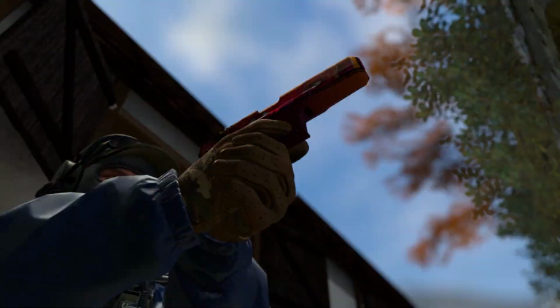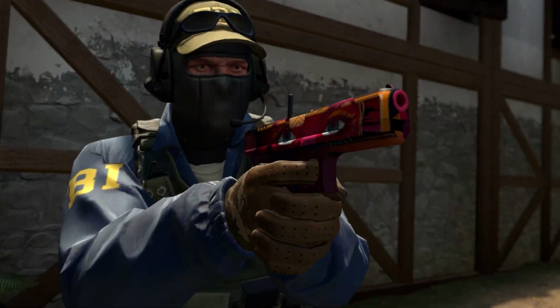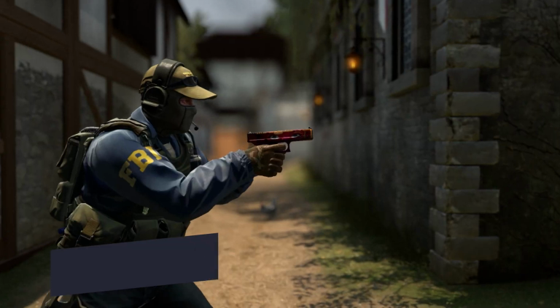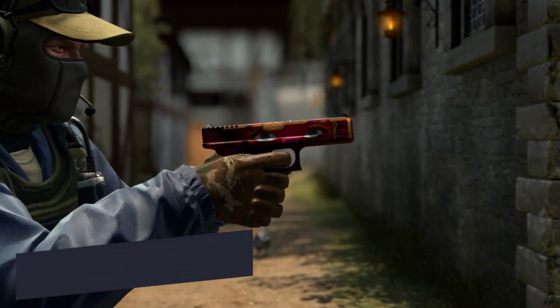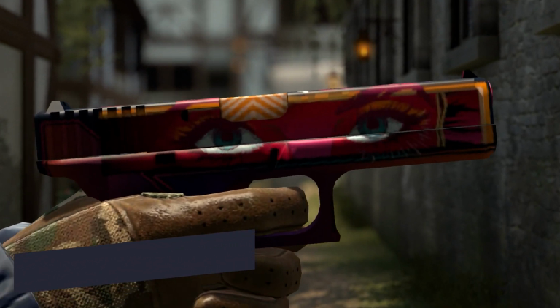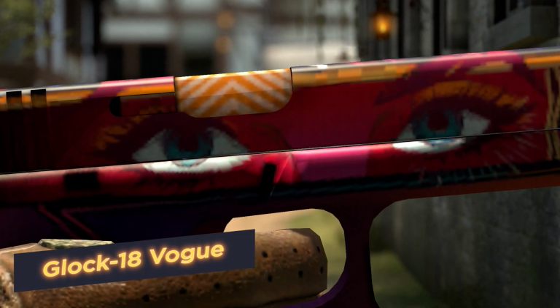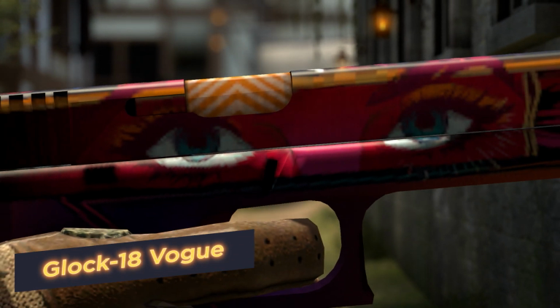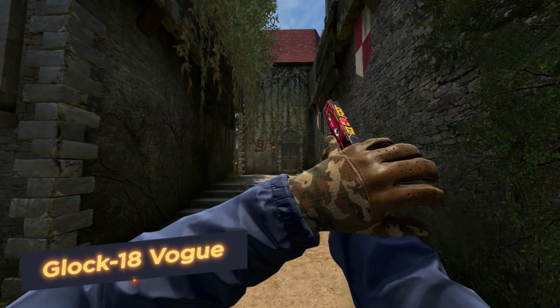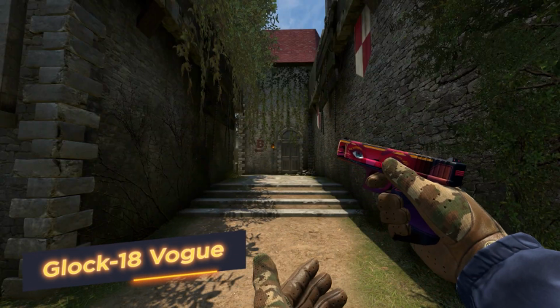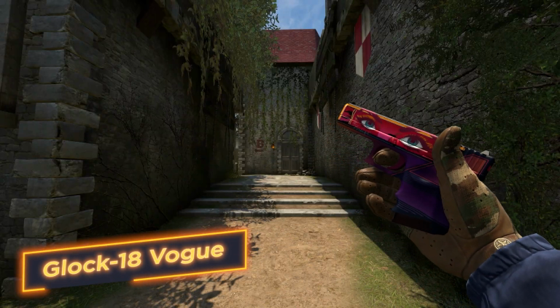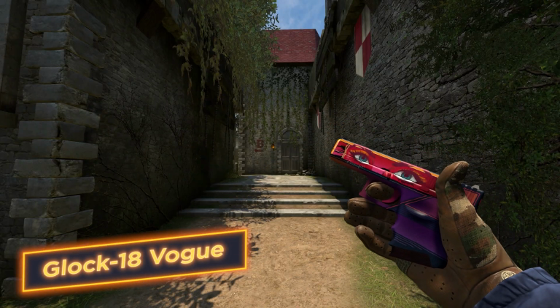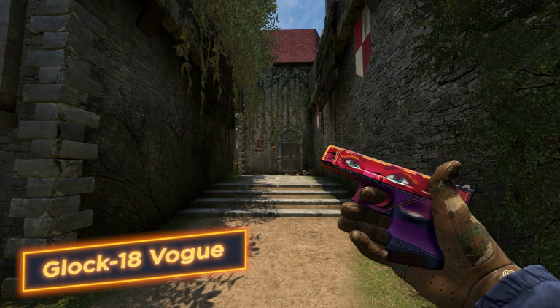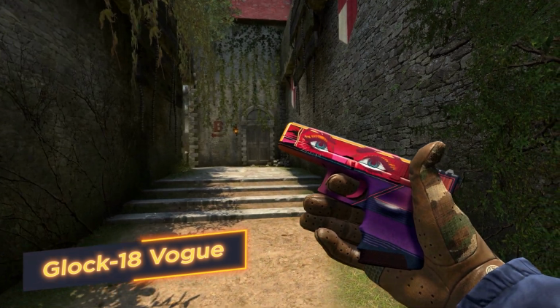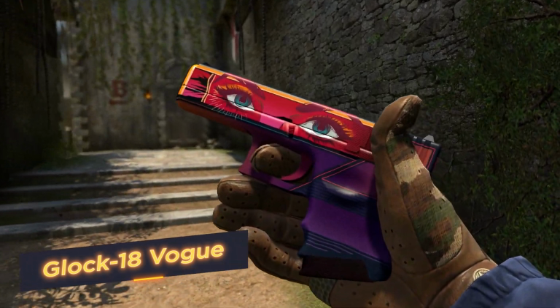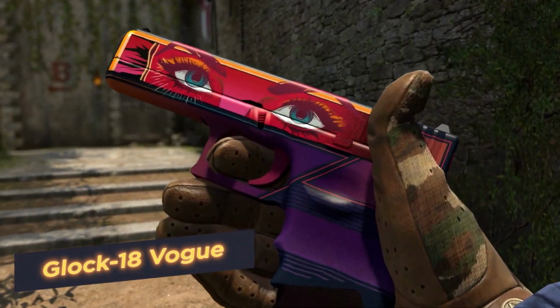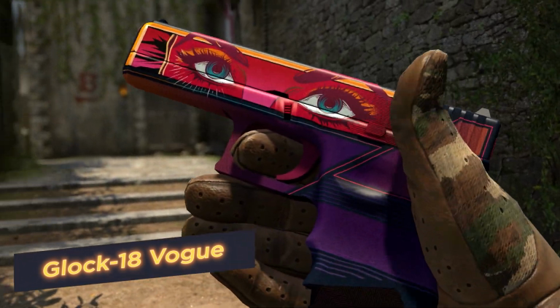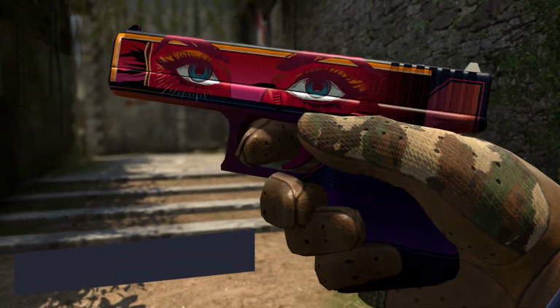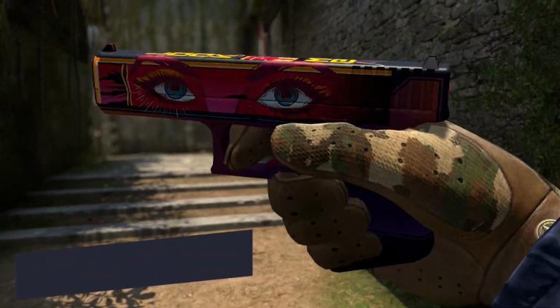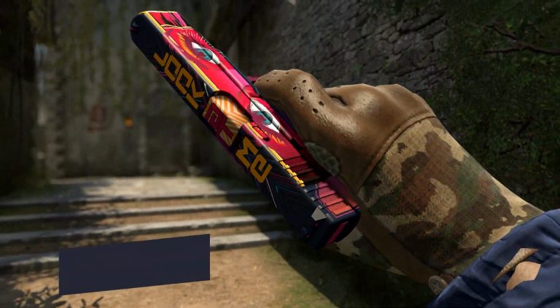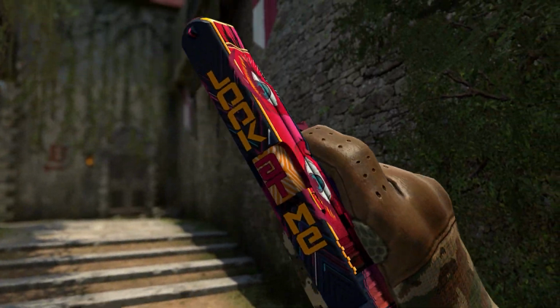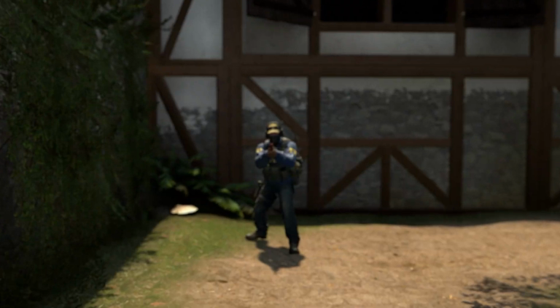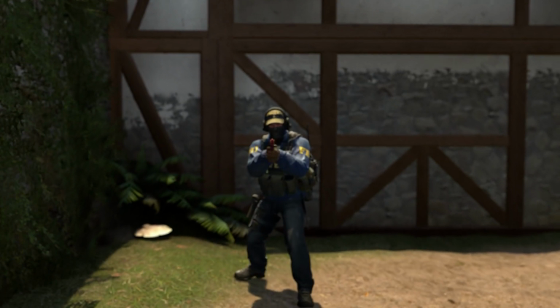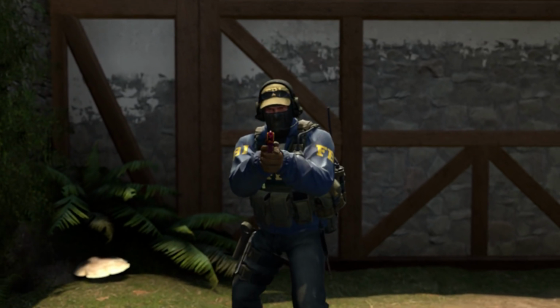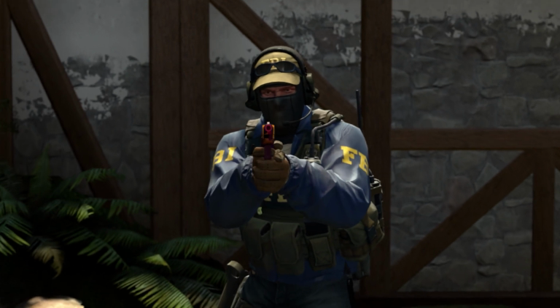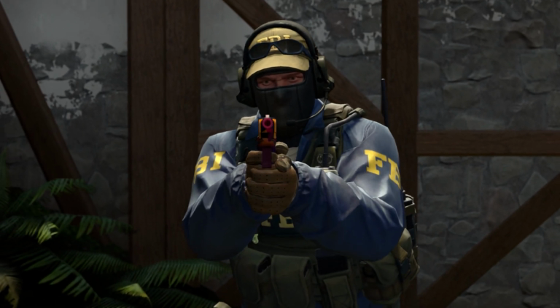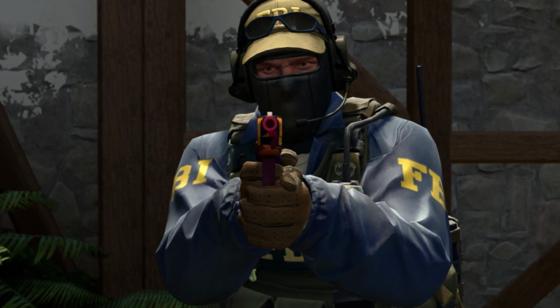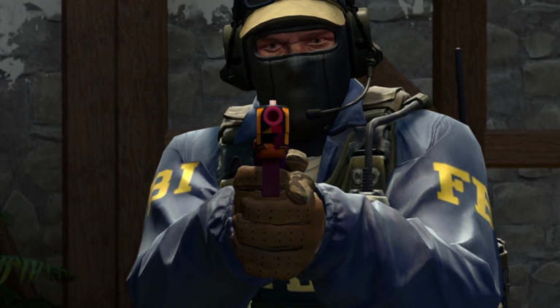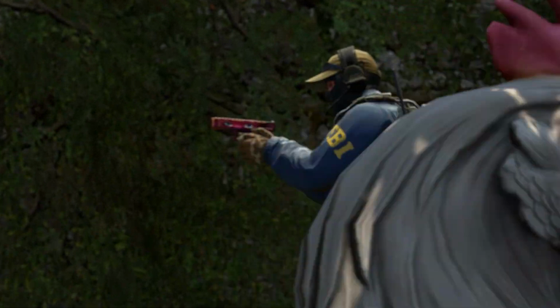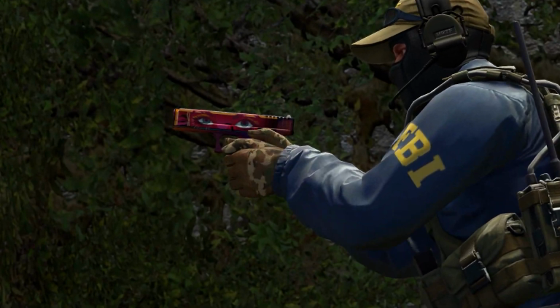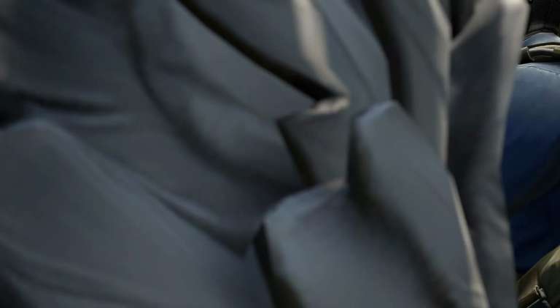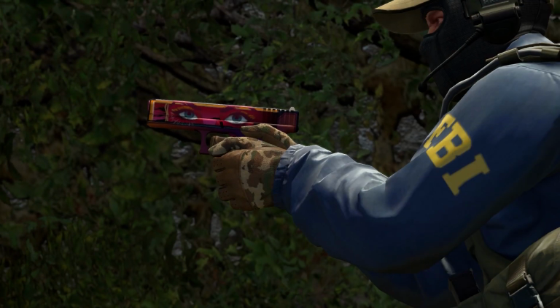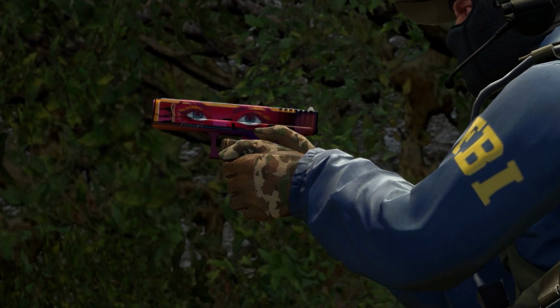Glock 18 Vogue! Do you feel like a star on the battlefield? So this Glock is definitely for you! Stylish skin like a fantasy accessory attracts attention with its patterns and combination of bright colors!